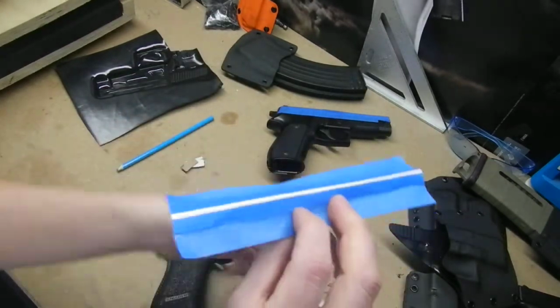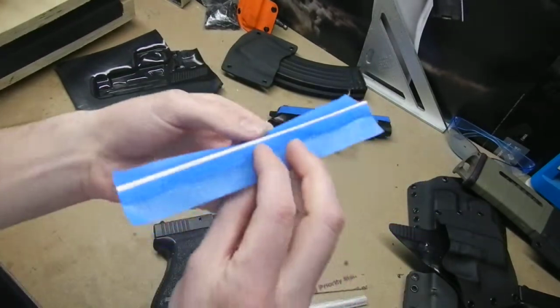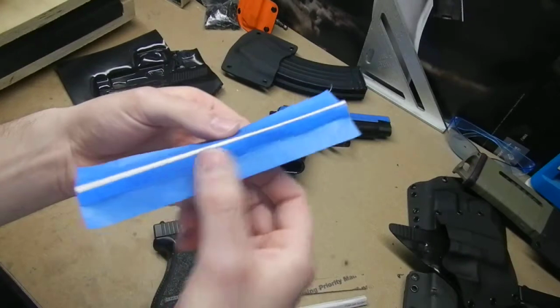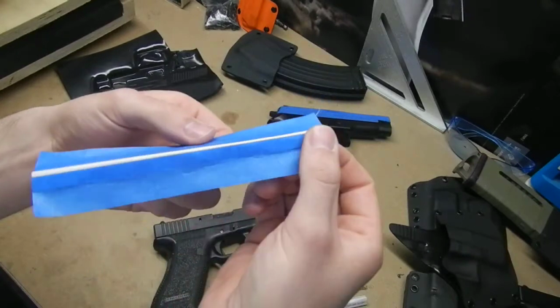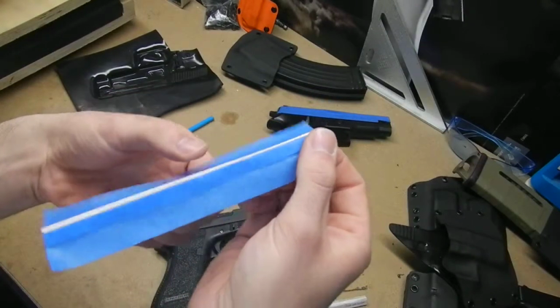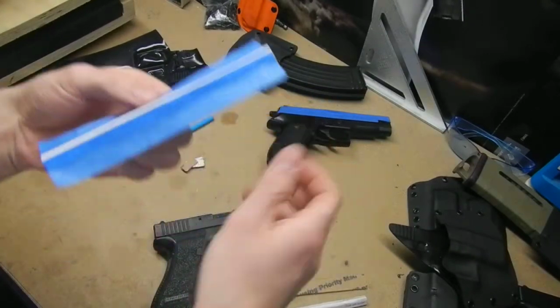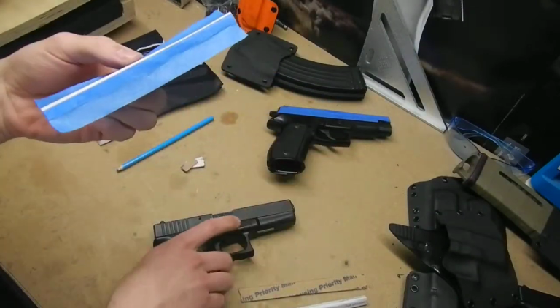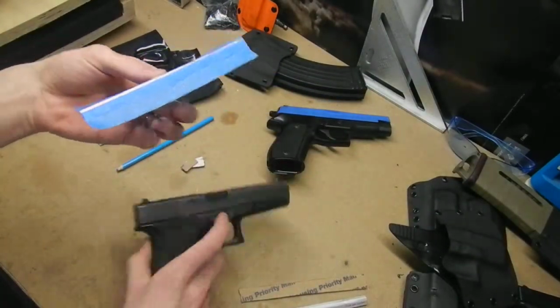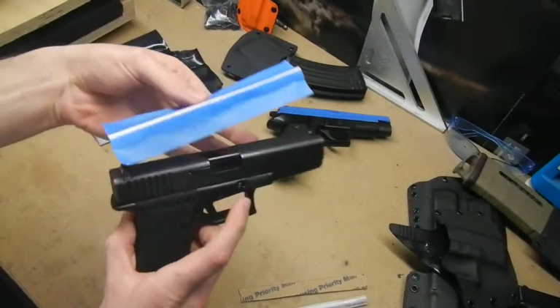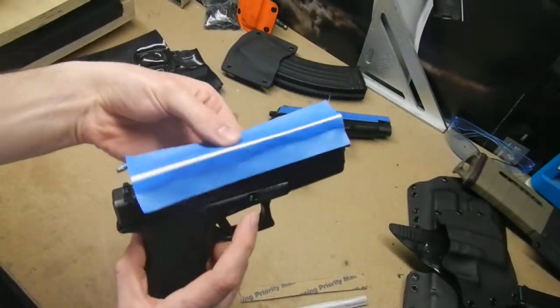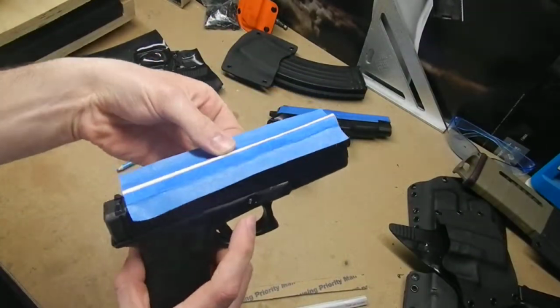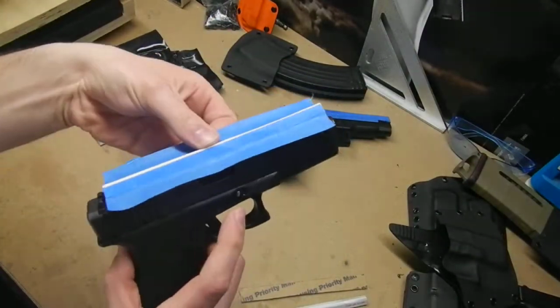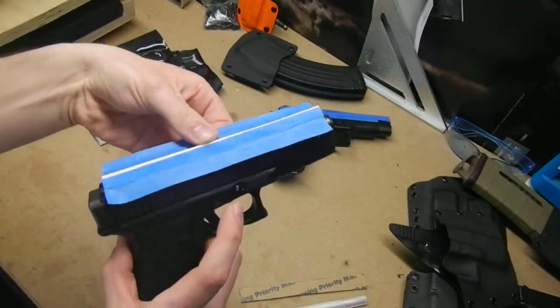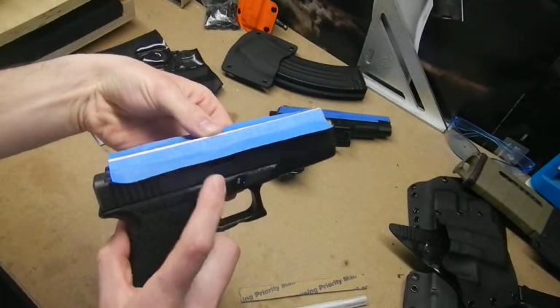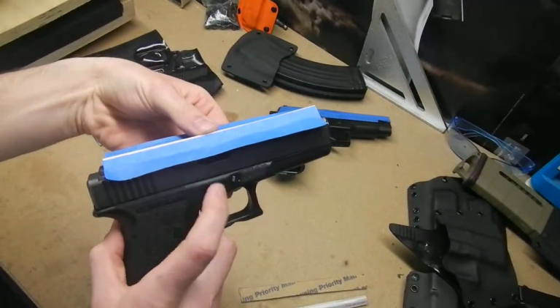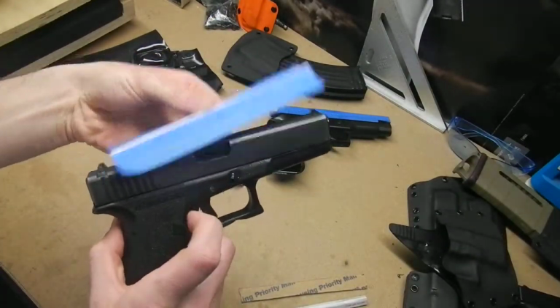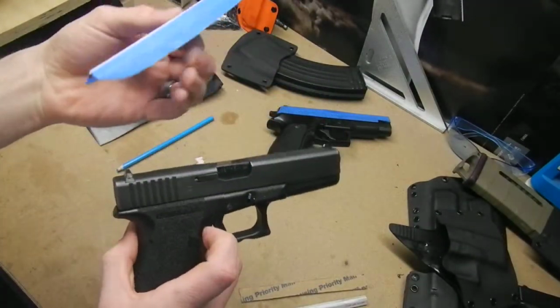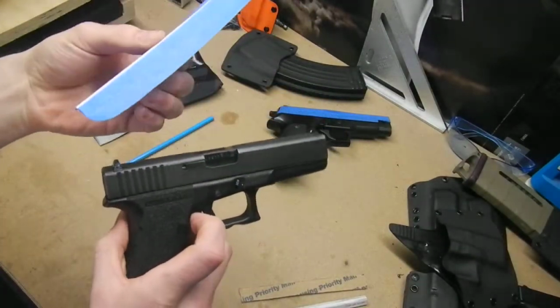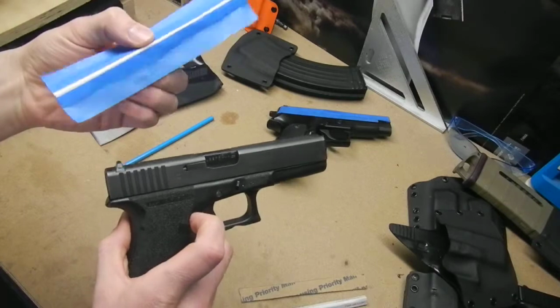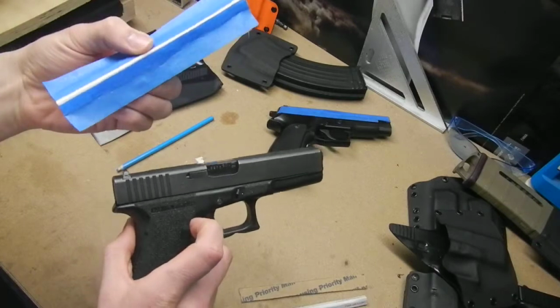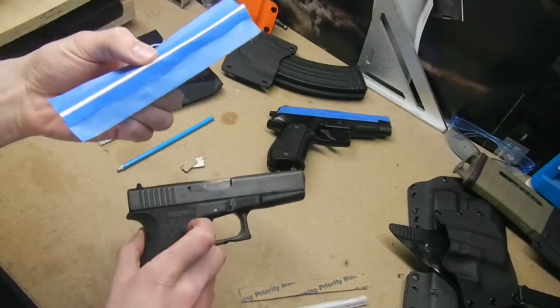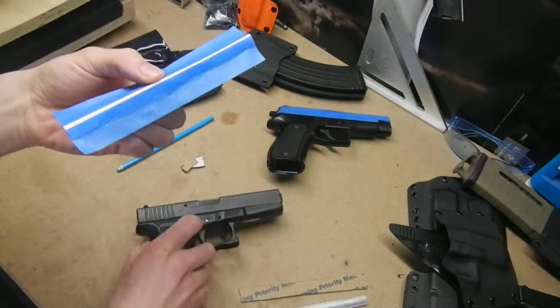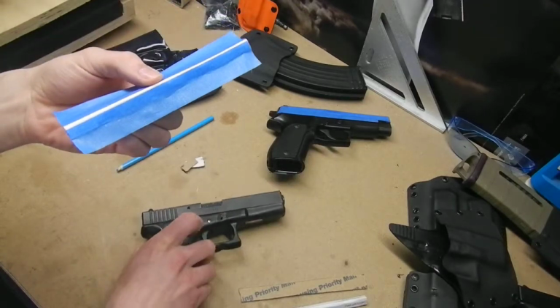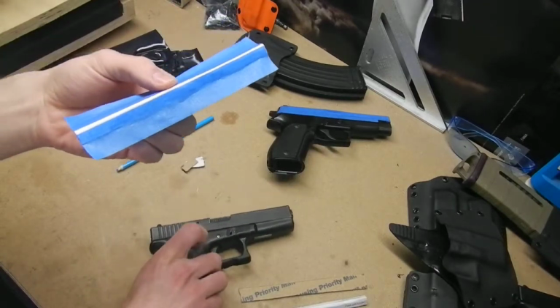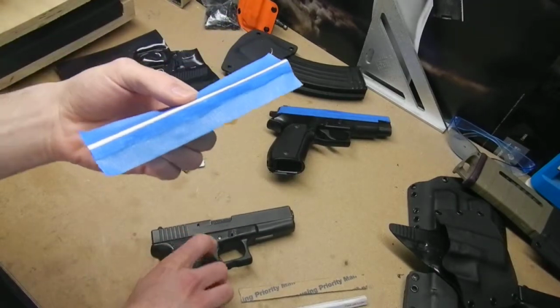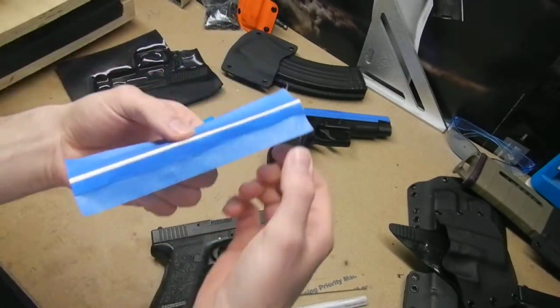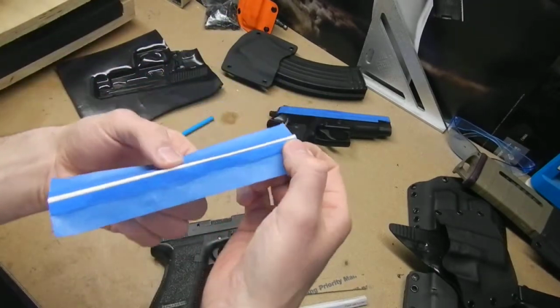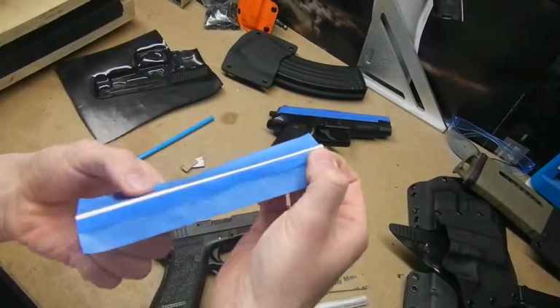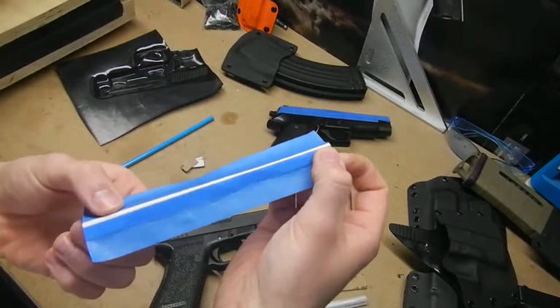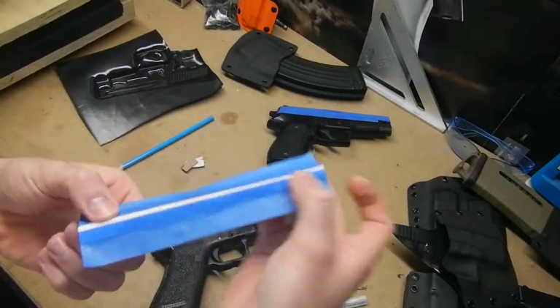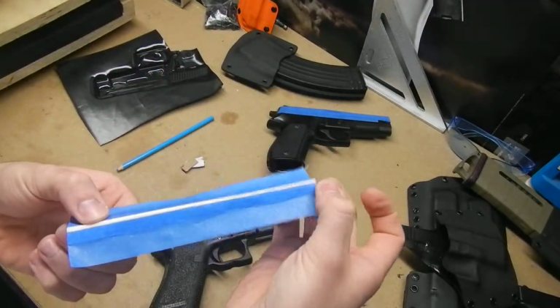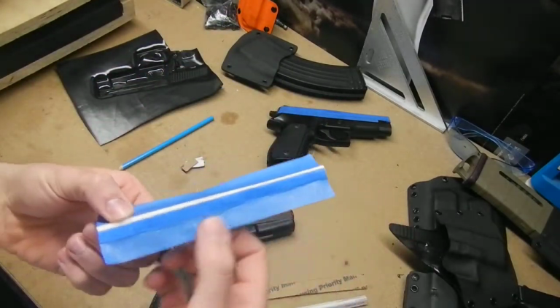A couple of pieces of tape on each side, put it on top, and when that comes out you're going to have a very nice, very defined sight channel on your holsters.